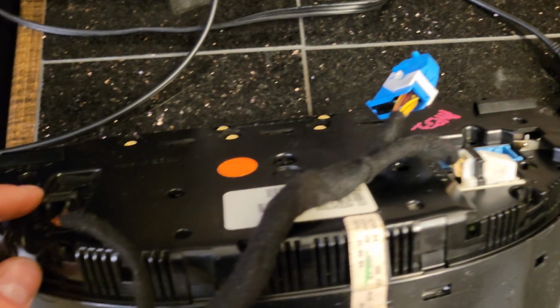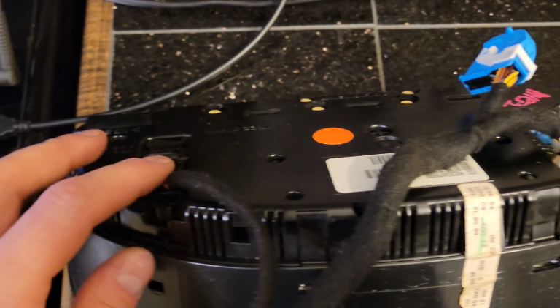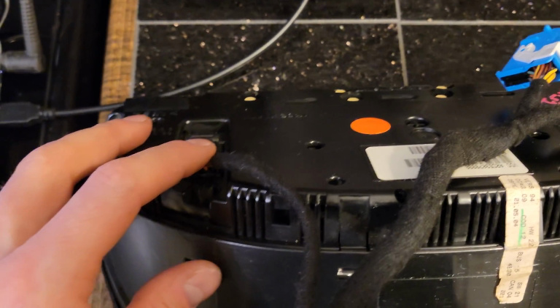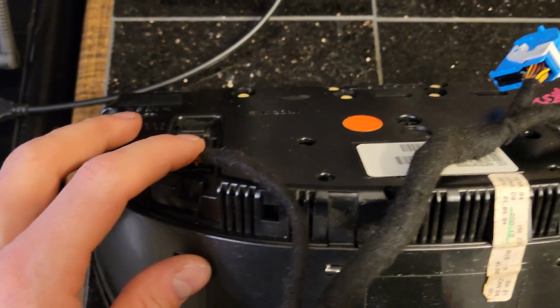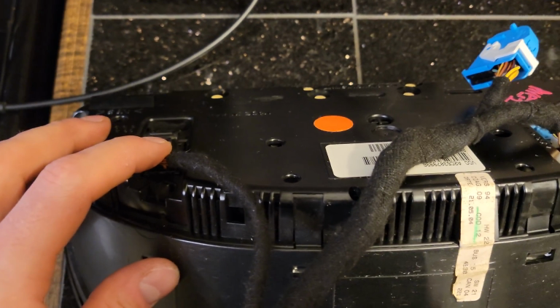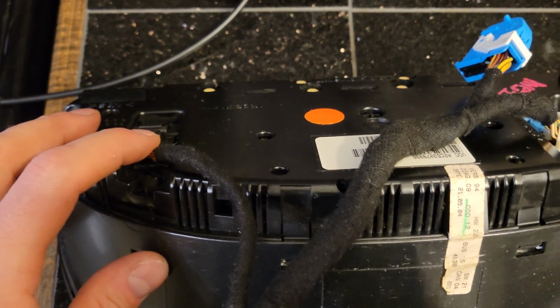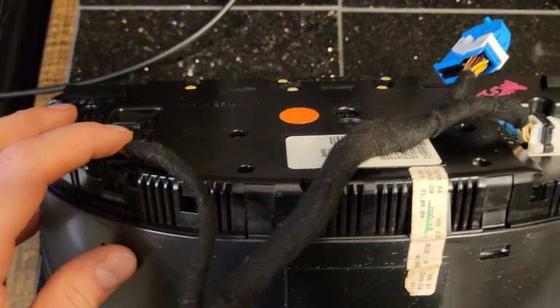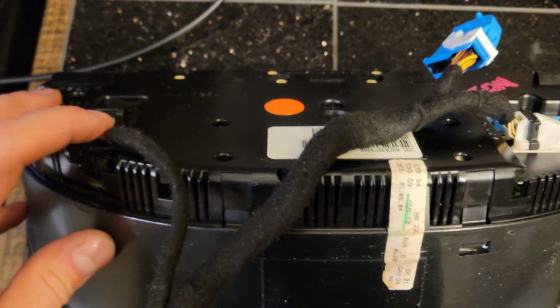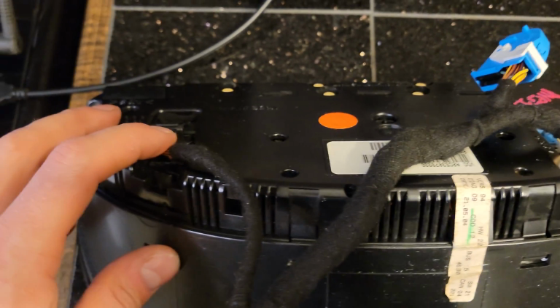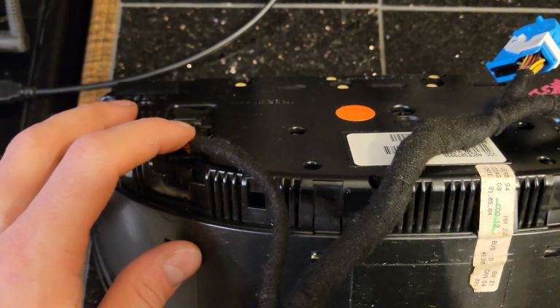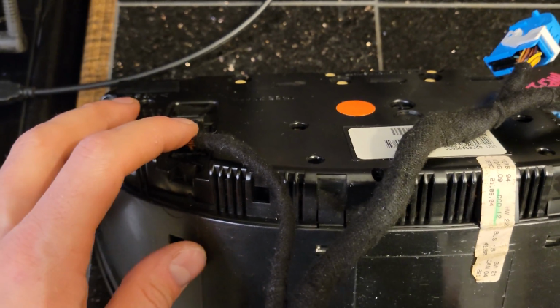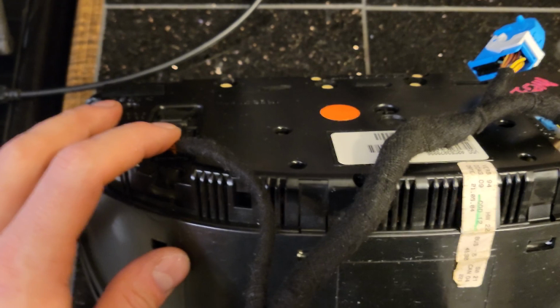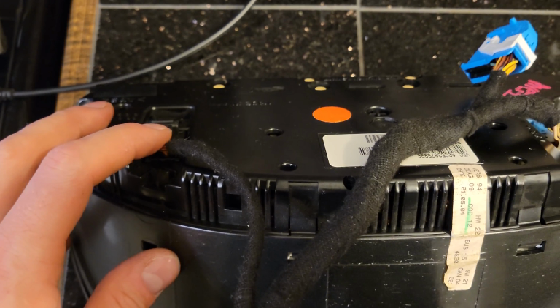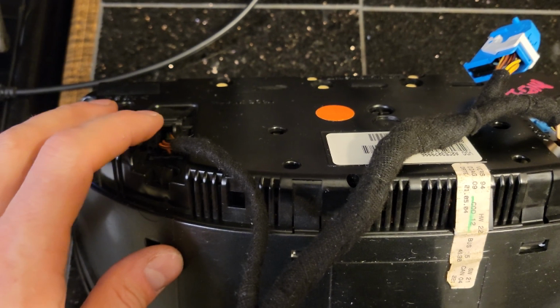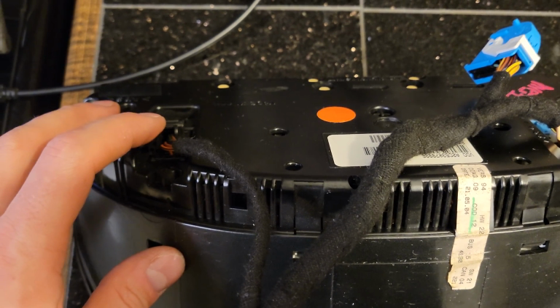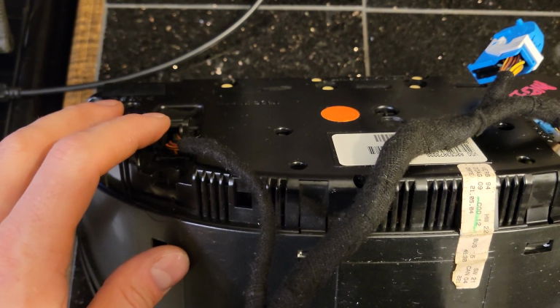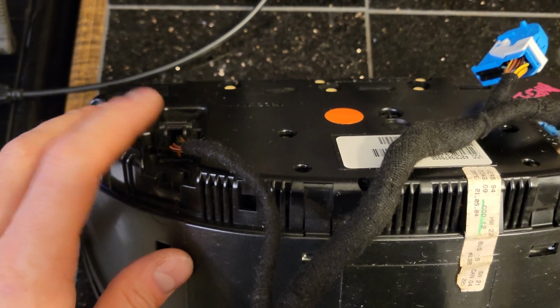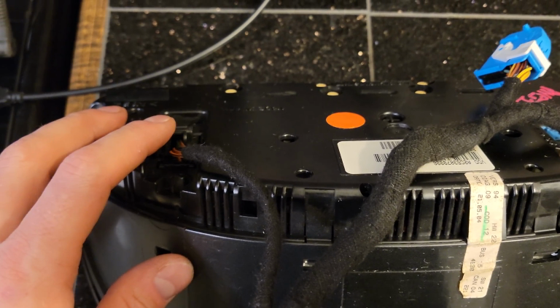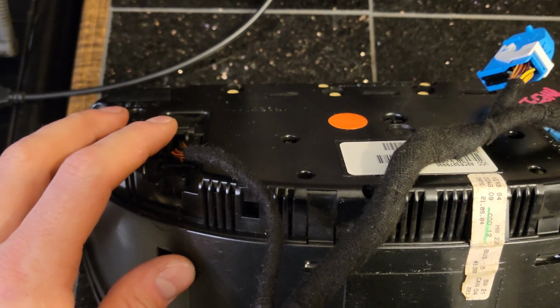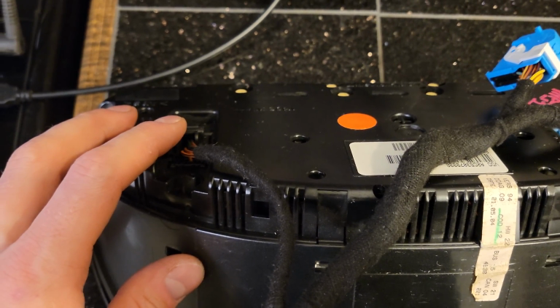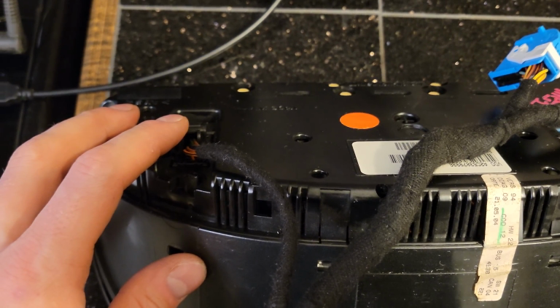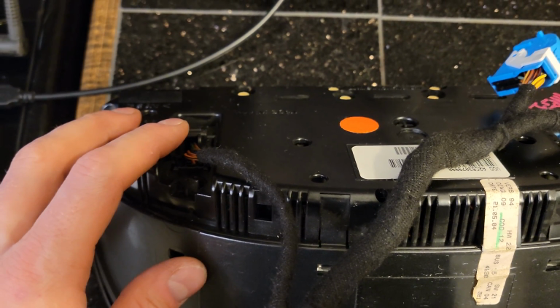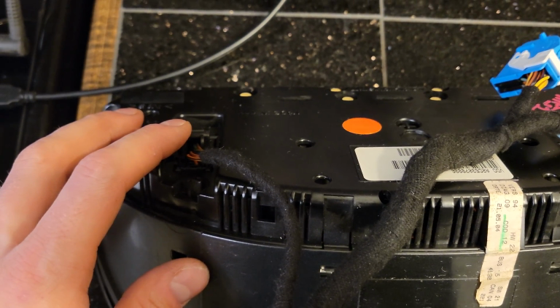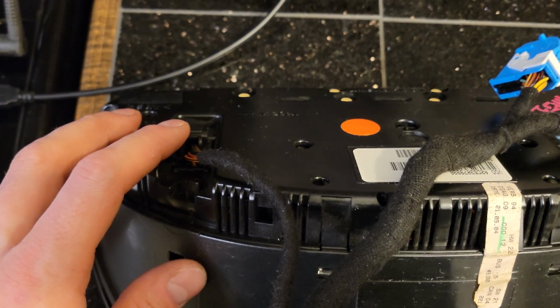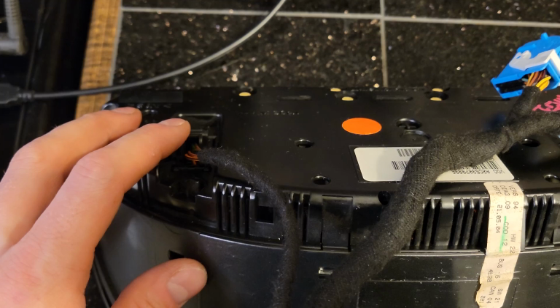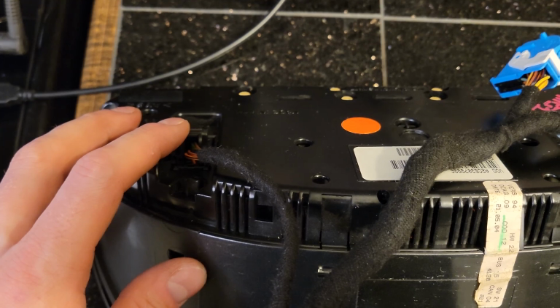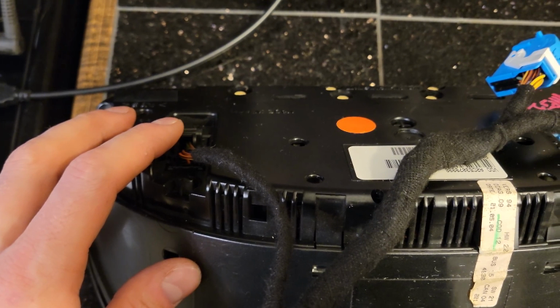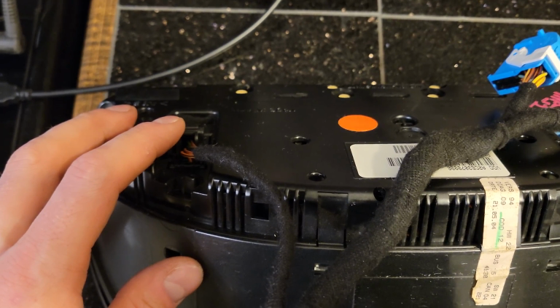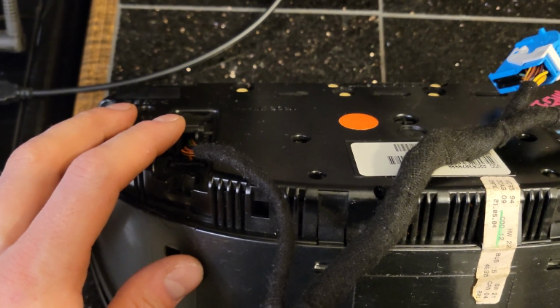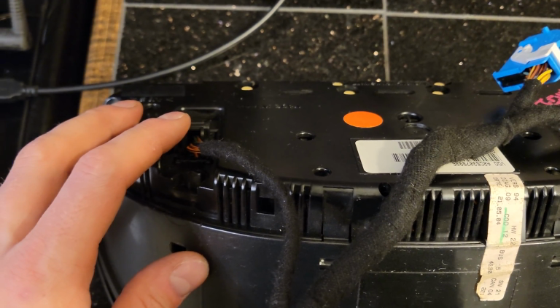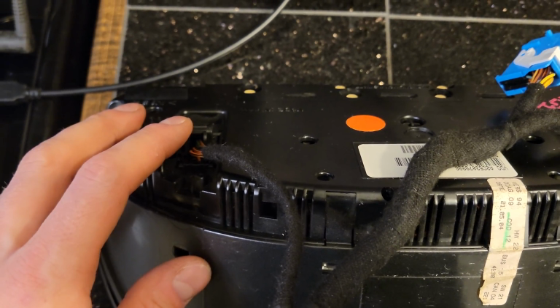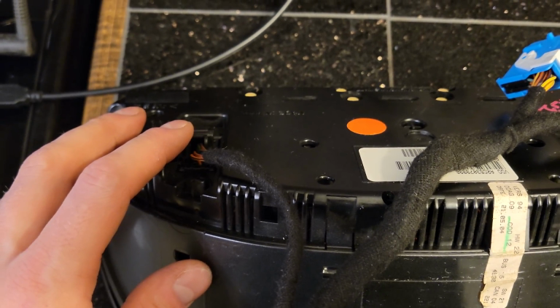On the black connector you're going to need four pins. Pin 1 is going to be ground, and pins 7, 14 and 17 are going to be power.